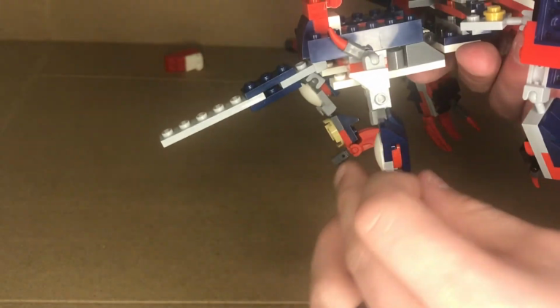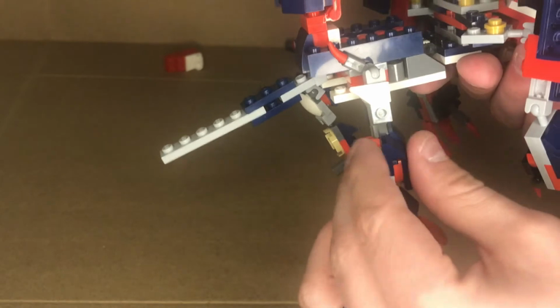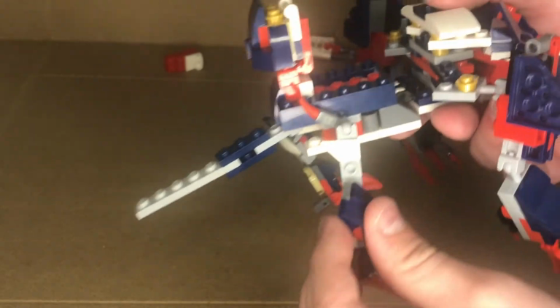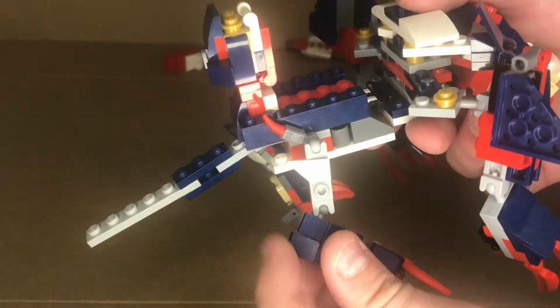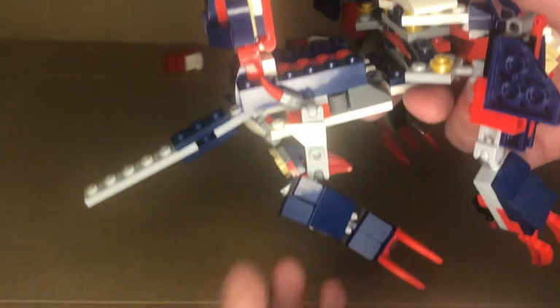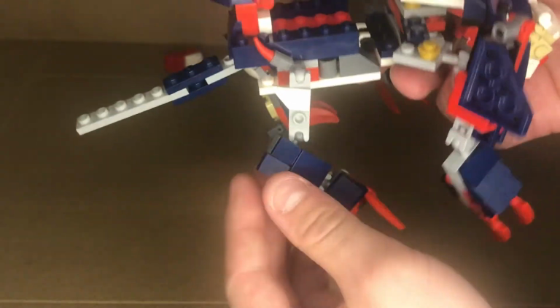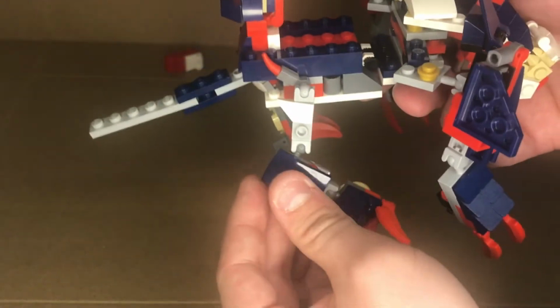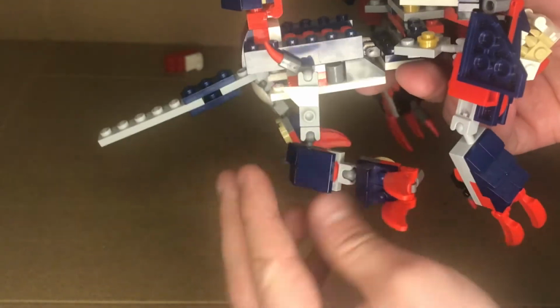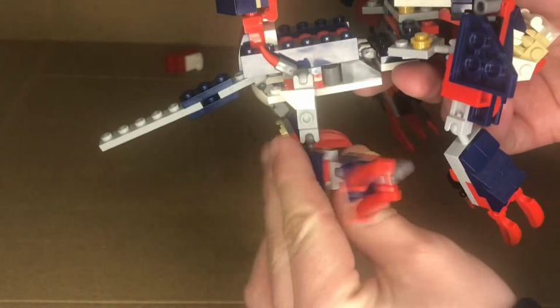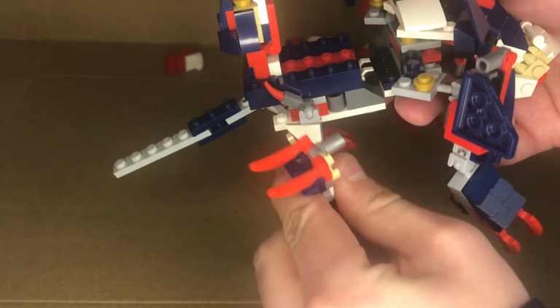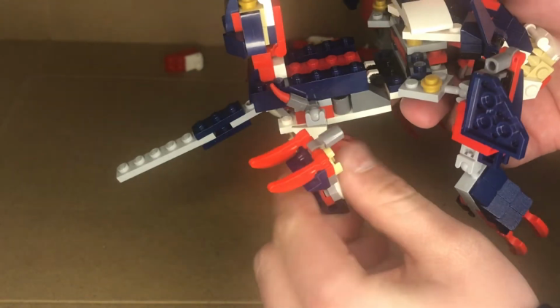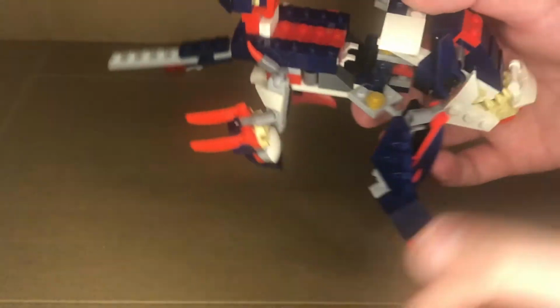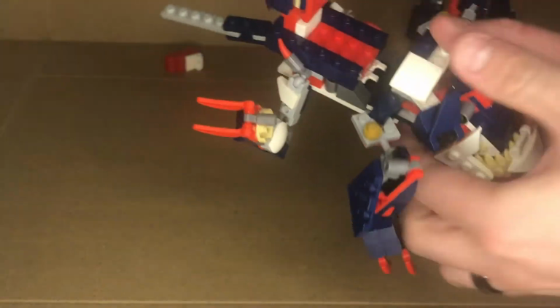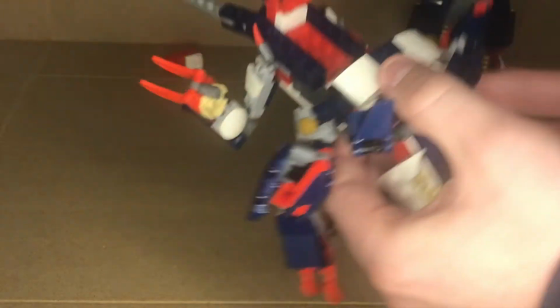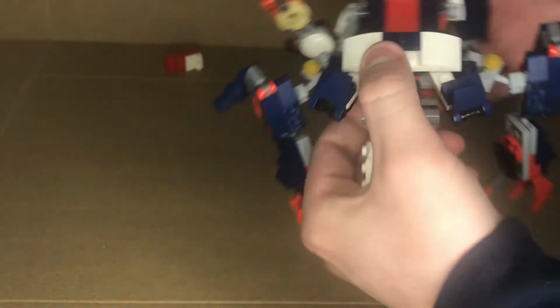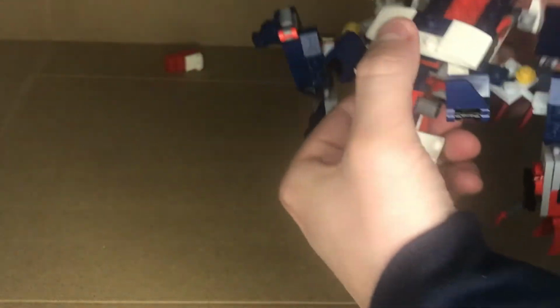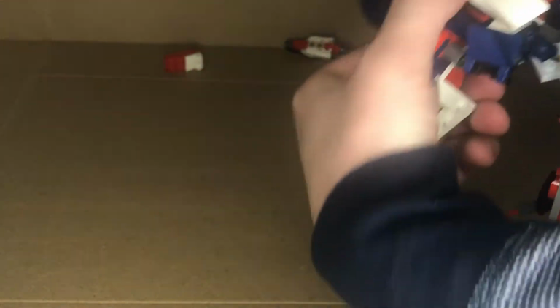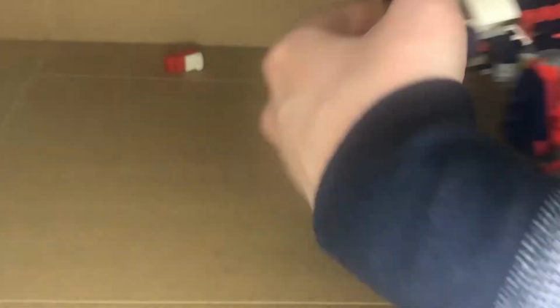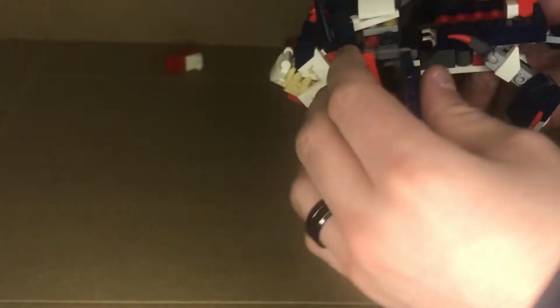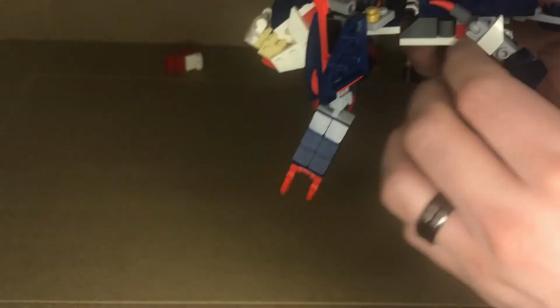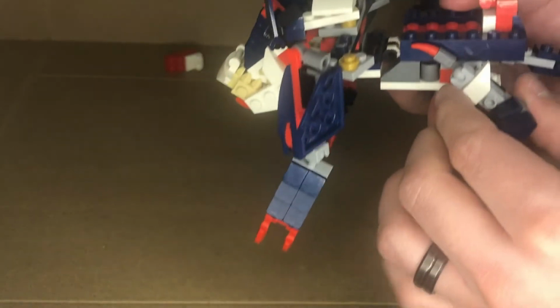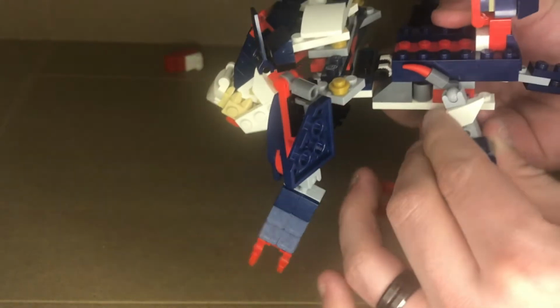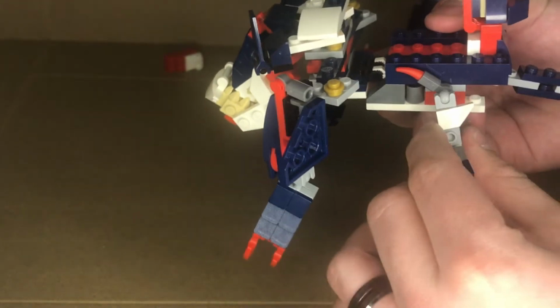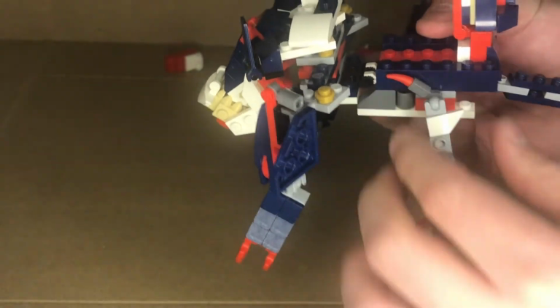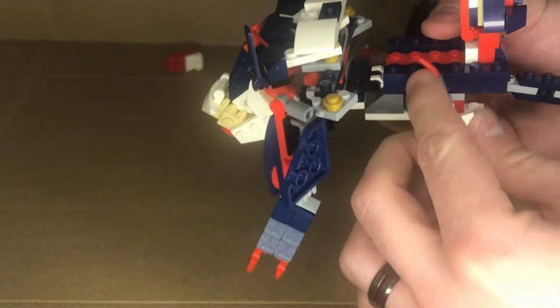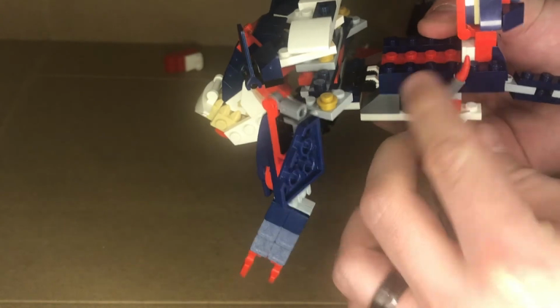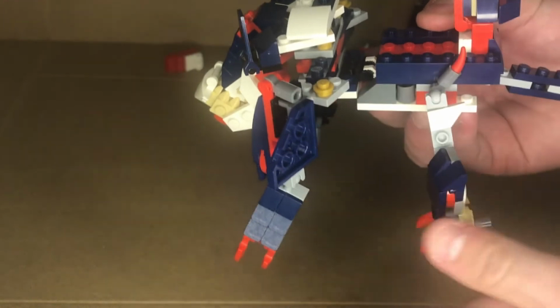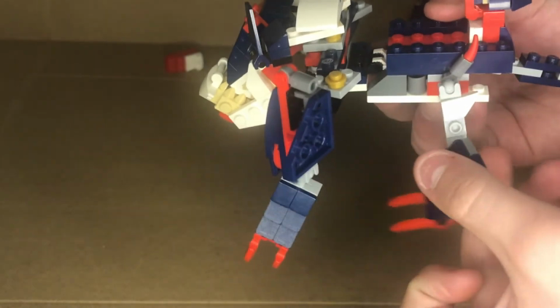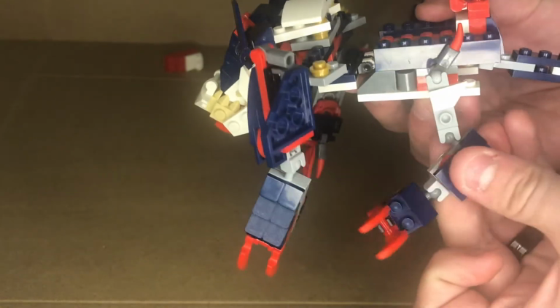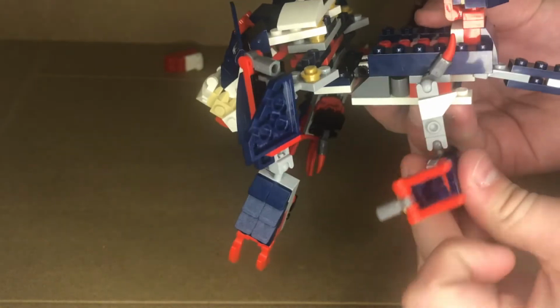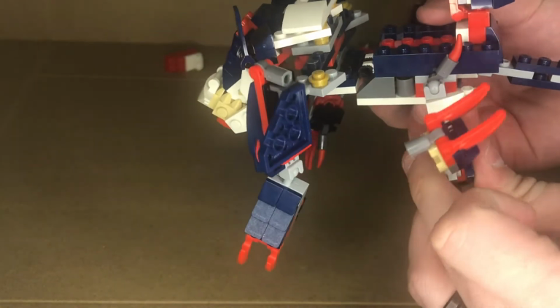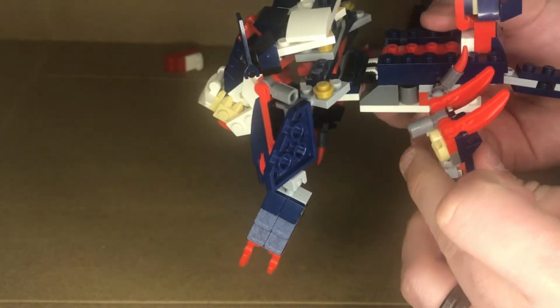Grab the claw and bring it up. You're going to grab via this joint and it will actually come up here. Same on the opposite side. Straighten out the leg essentially, raise the claw up, and then just rotate it up this way.